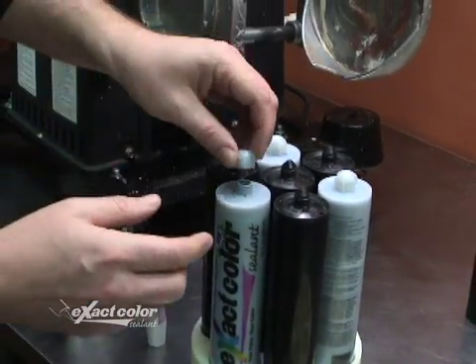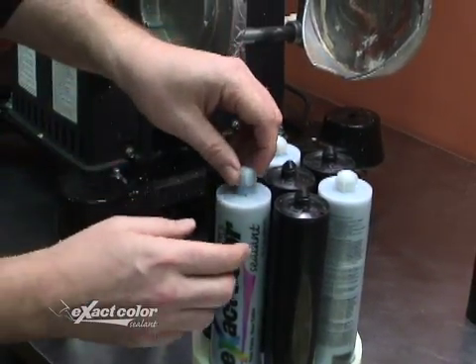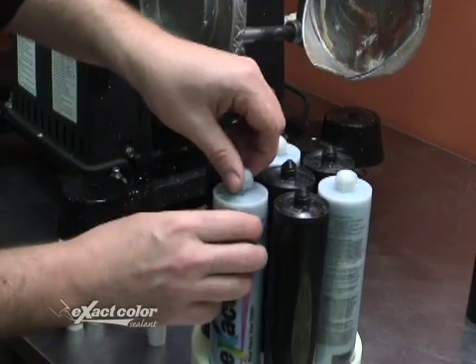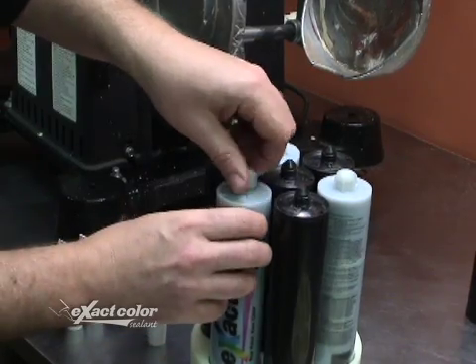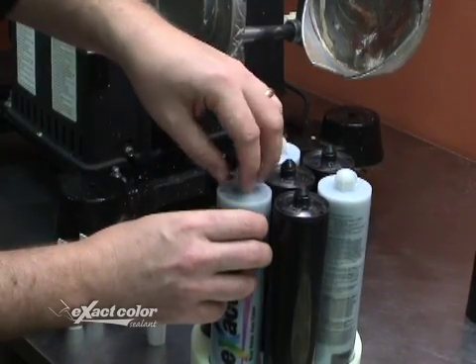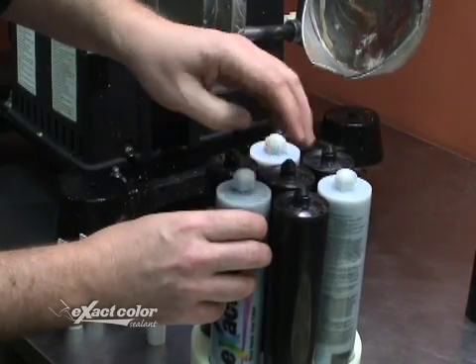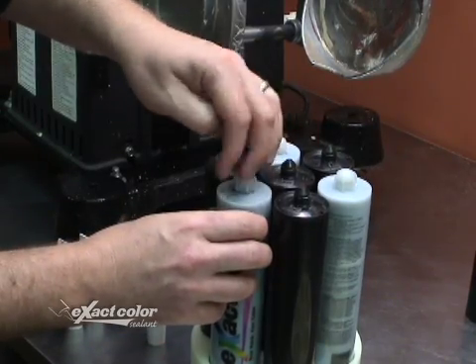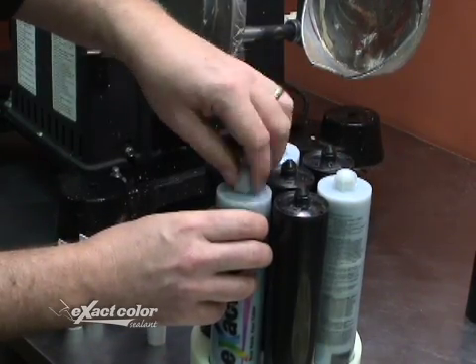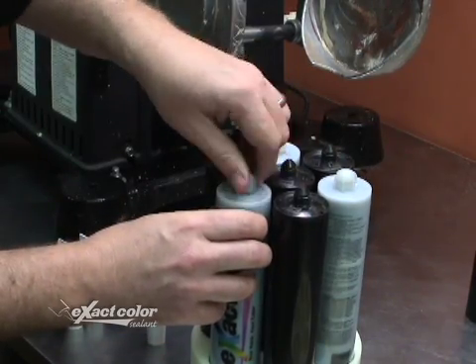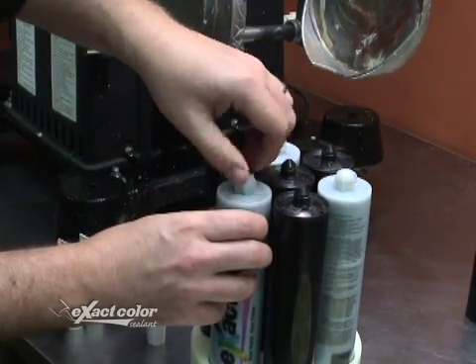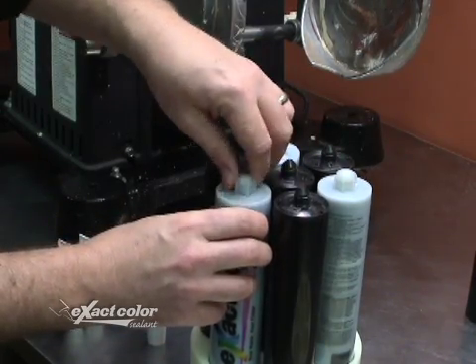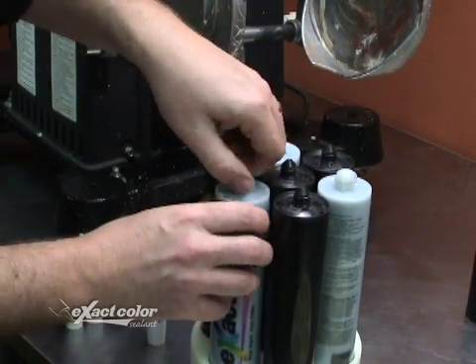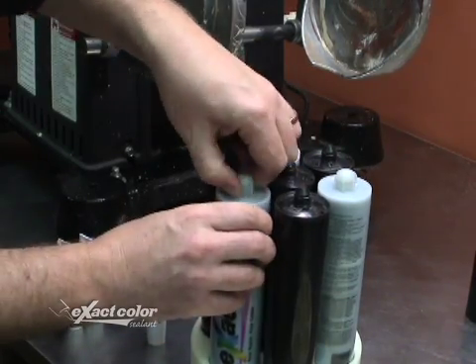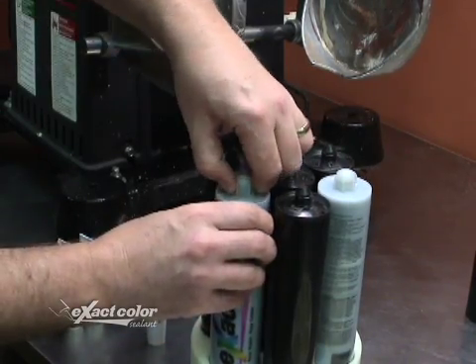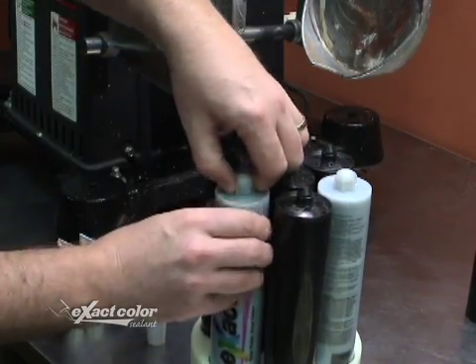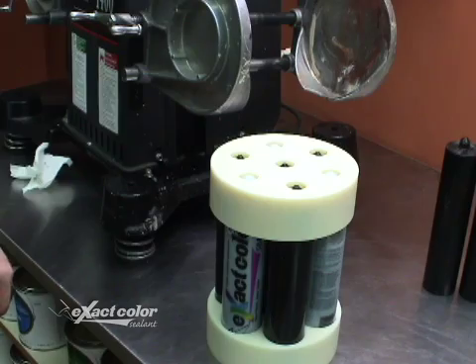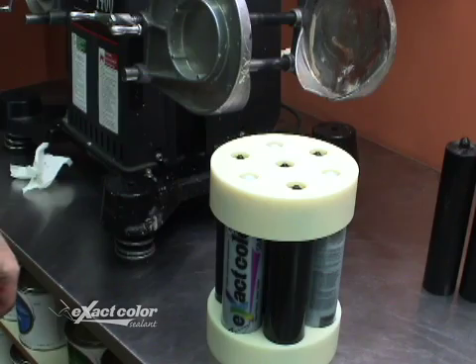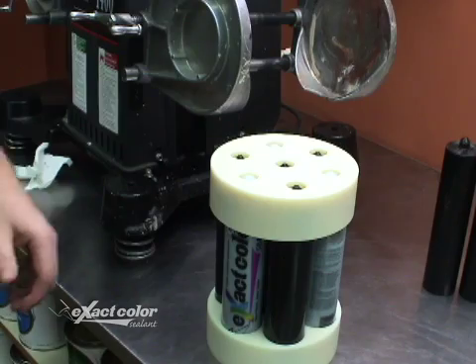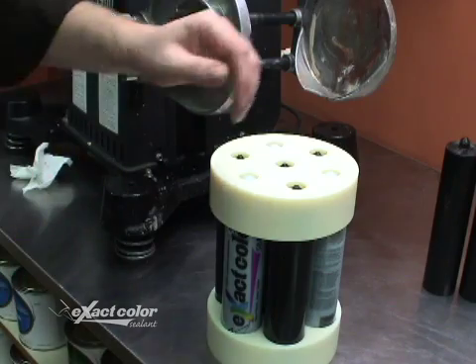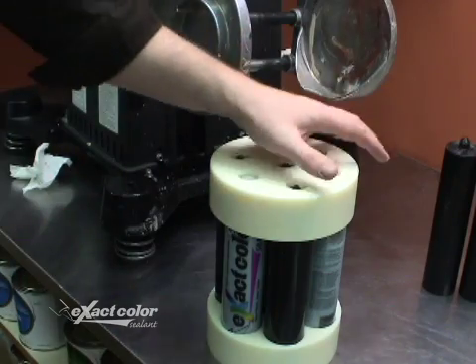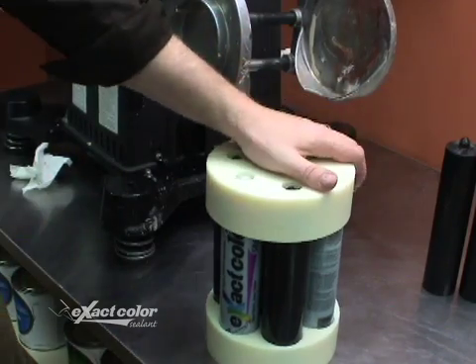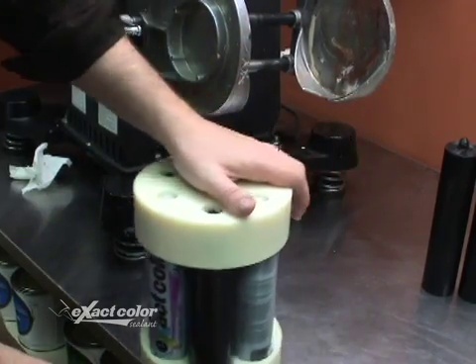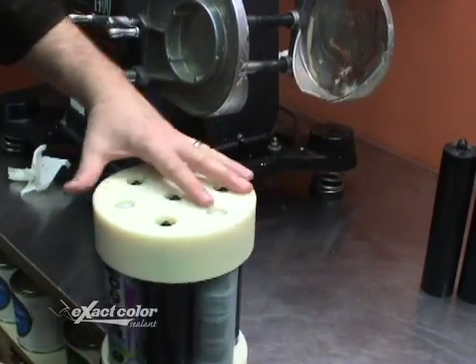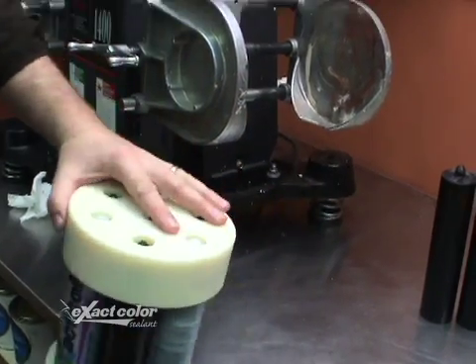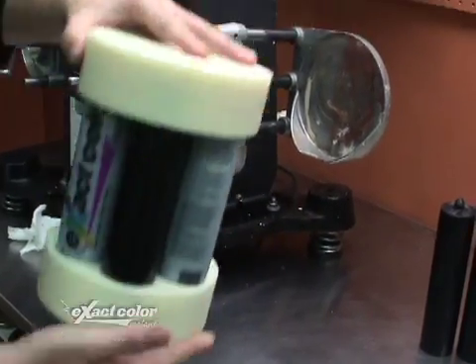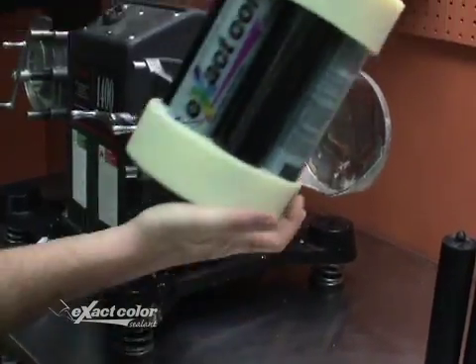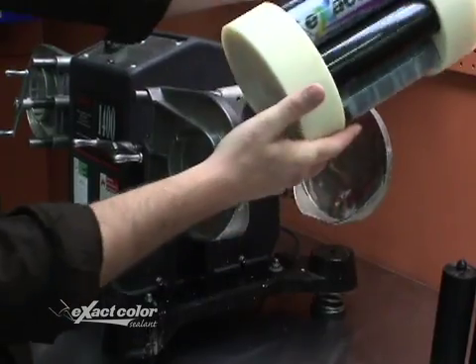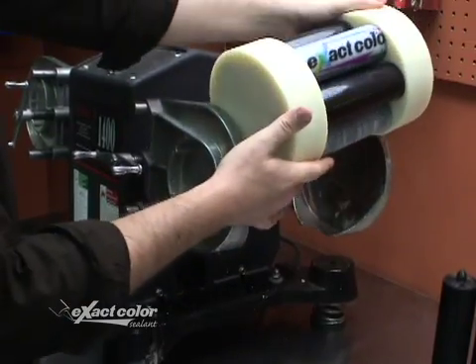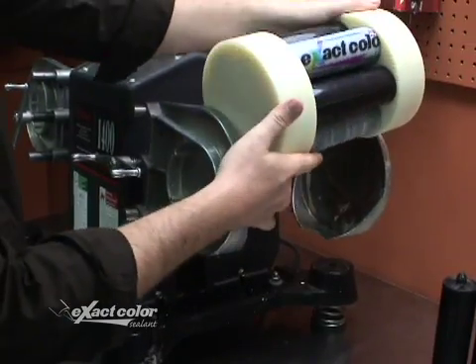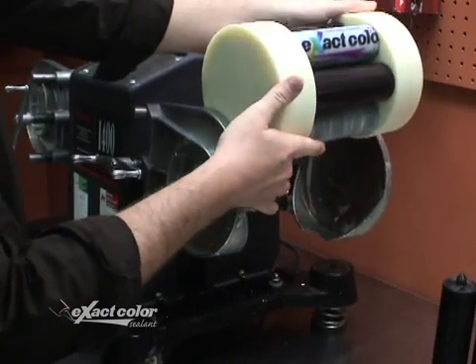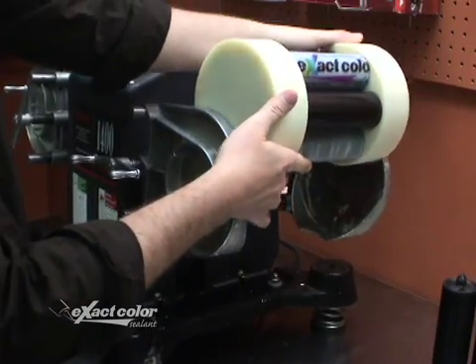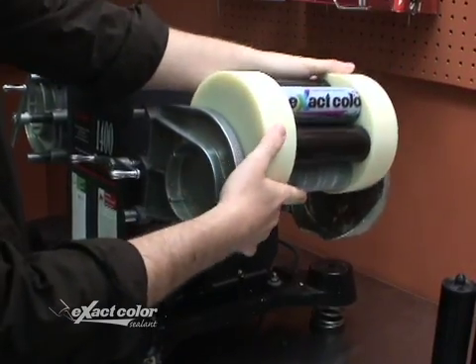Replace the caps and secure the top over all seven cartridges. Insert into the mixer and mix again for one minute.